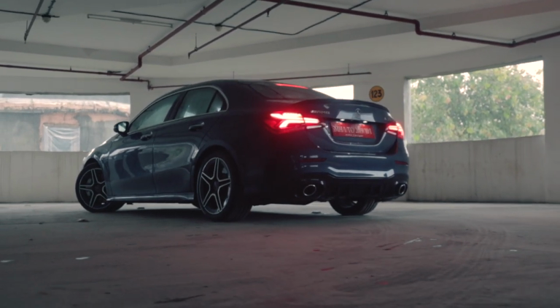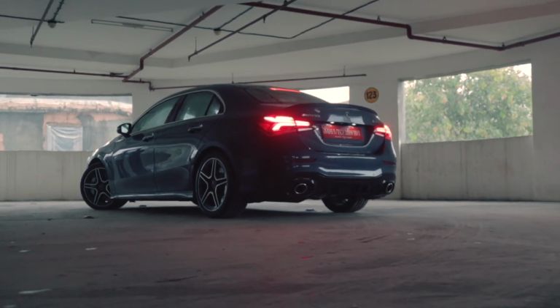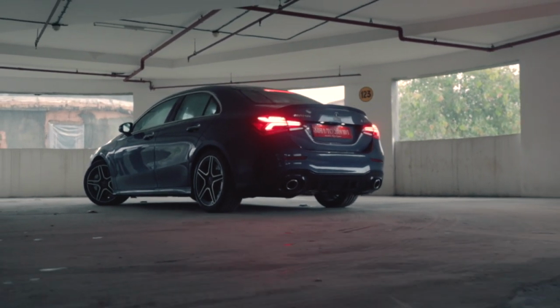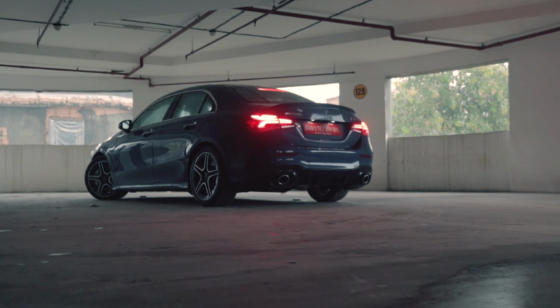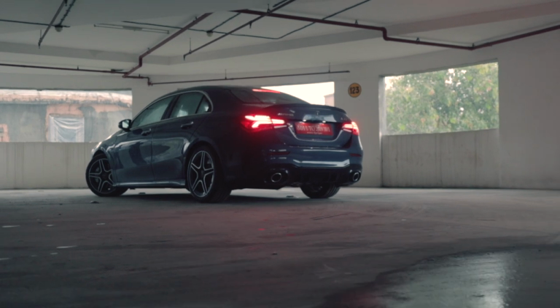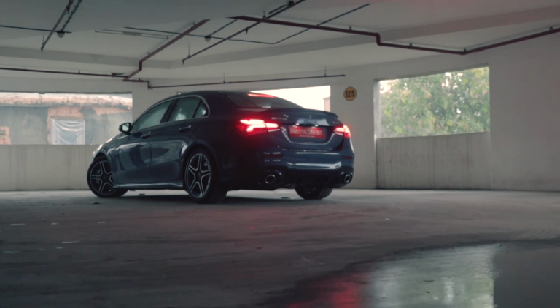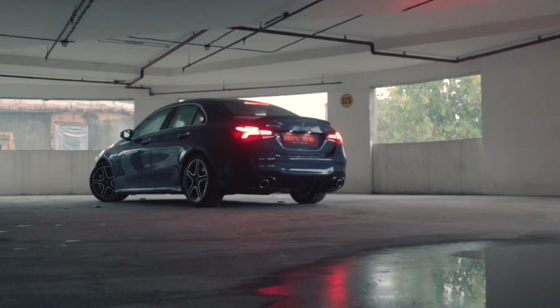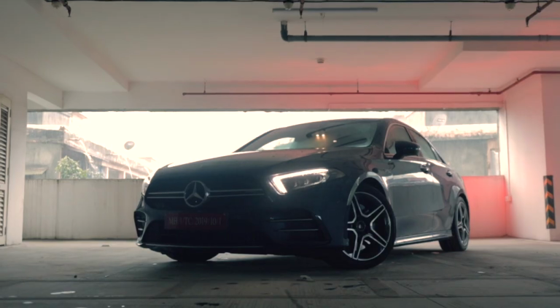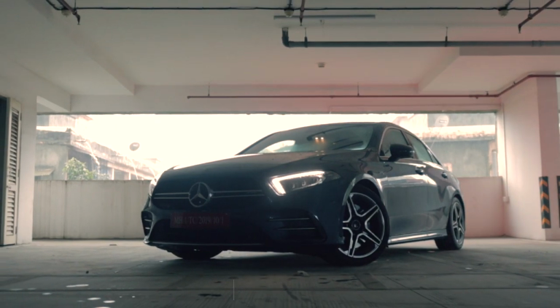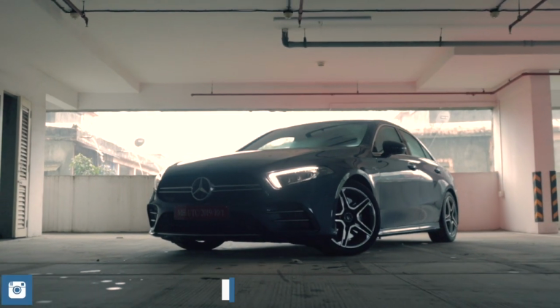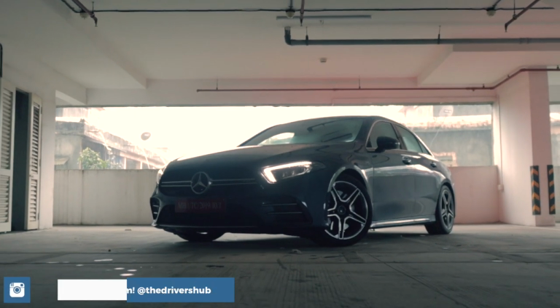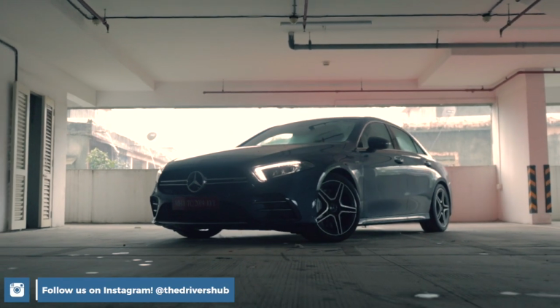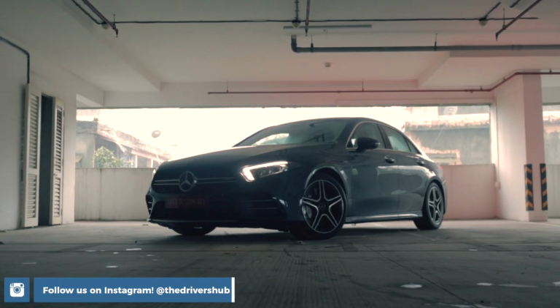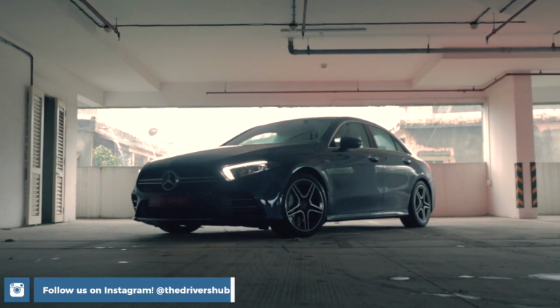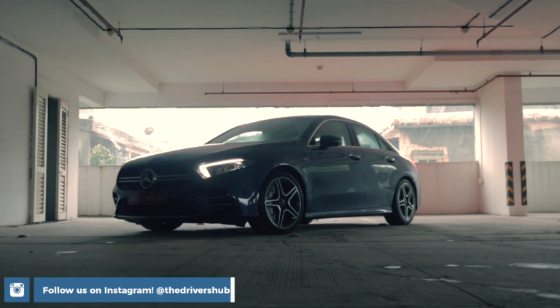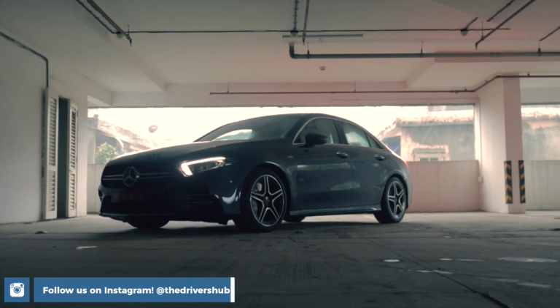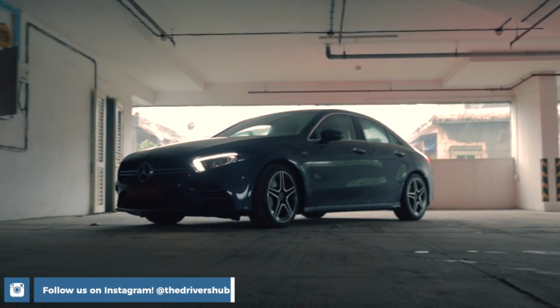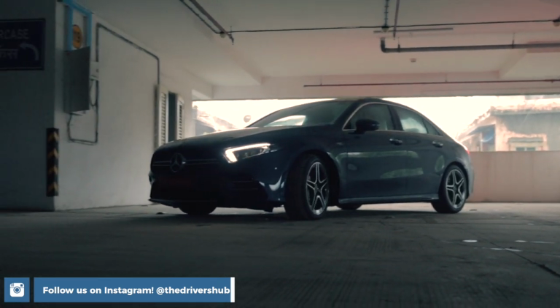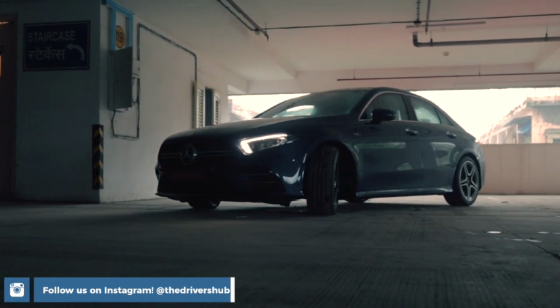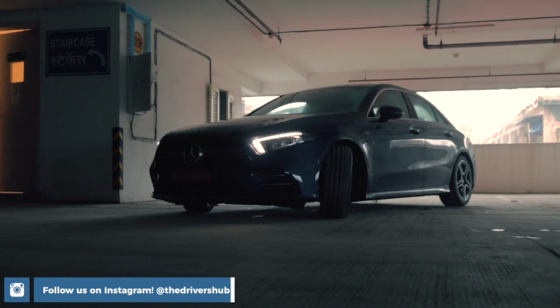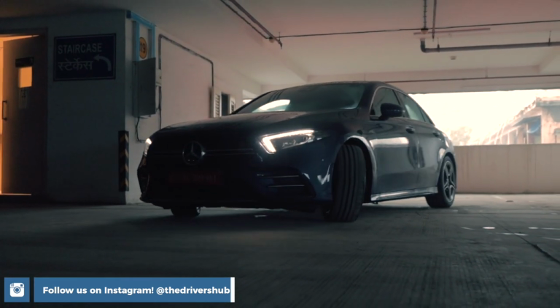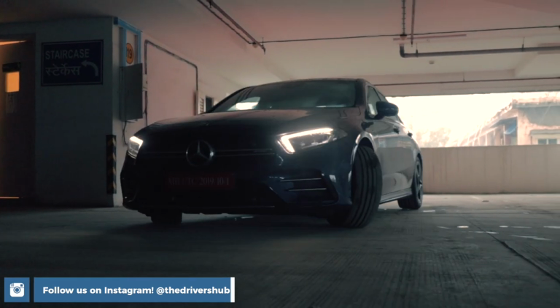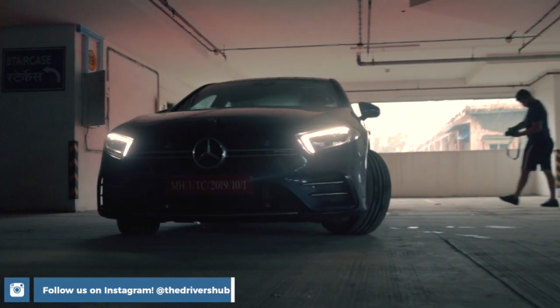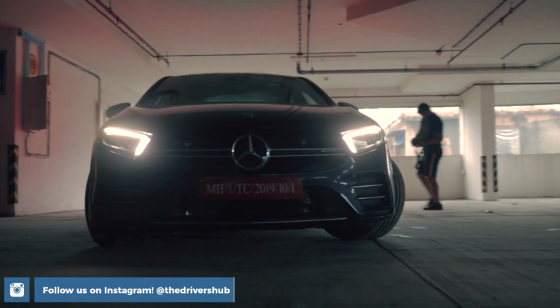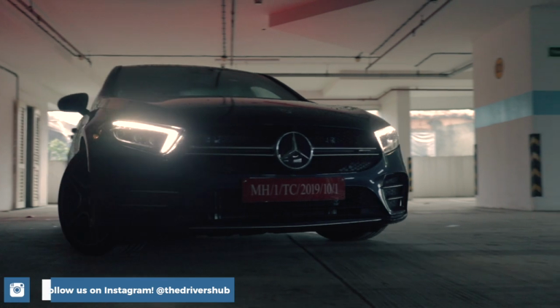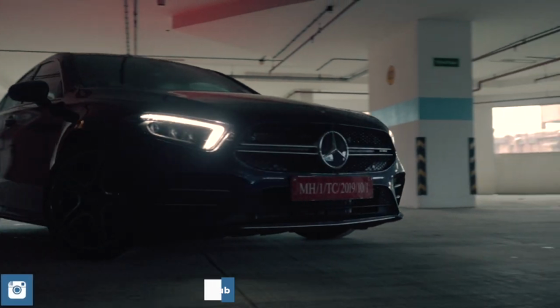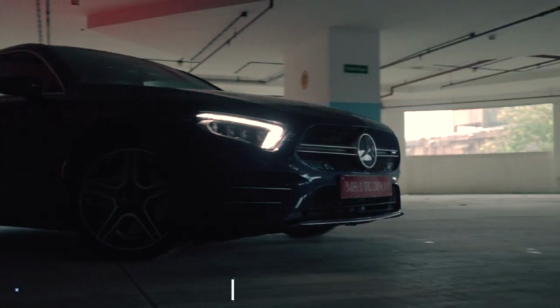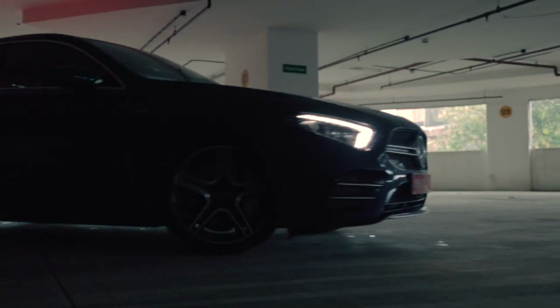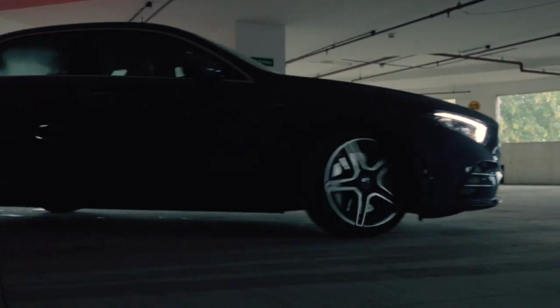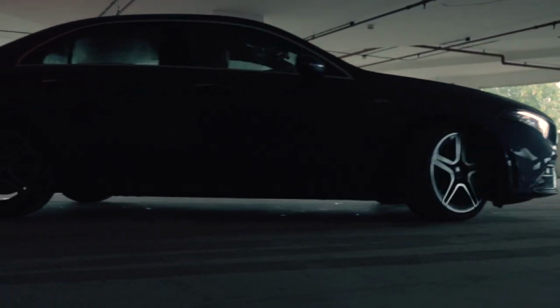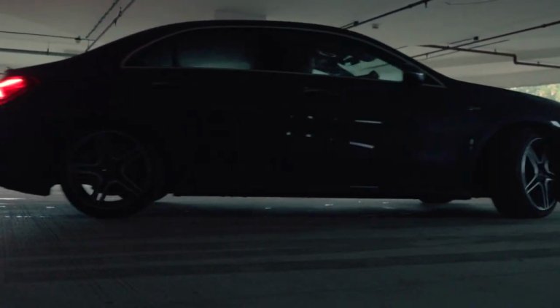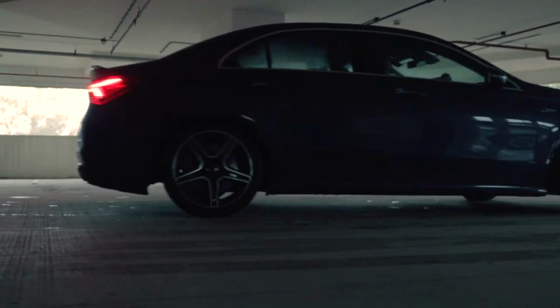A simple tune on this thing and you can forget your BMW 330i, as it will munch on it in the quarter mile because of its grippy all-wheel drive system. But since this isn't the fully blown A45 AMG, the 4Matic system doesn't have the drift mode that everyone is always talking about.